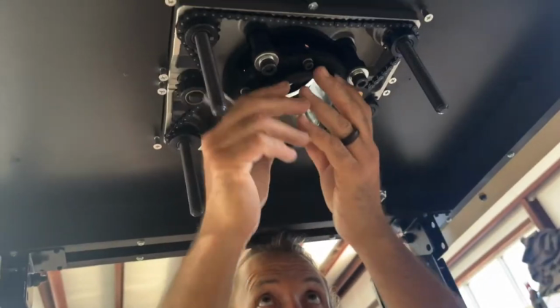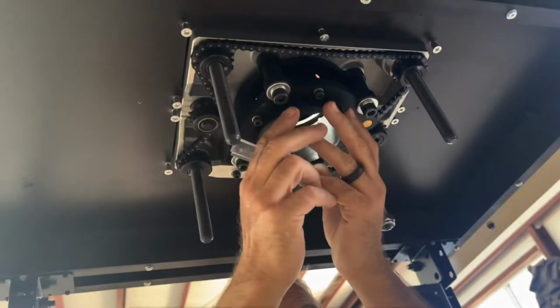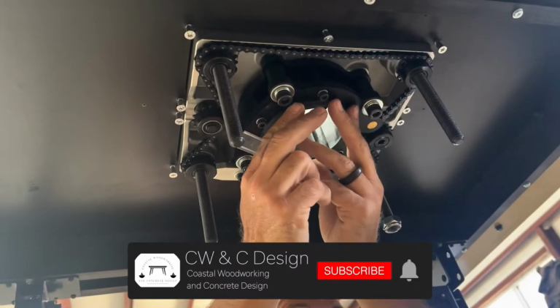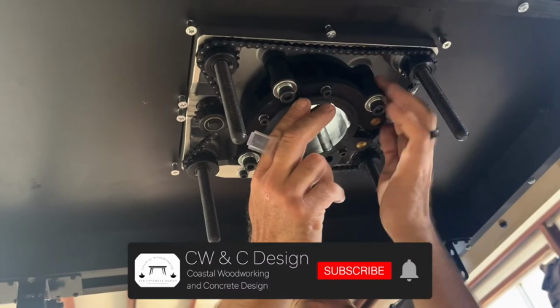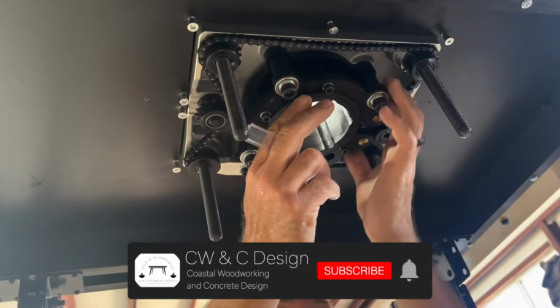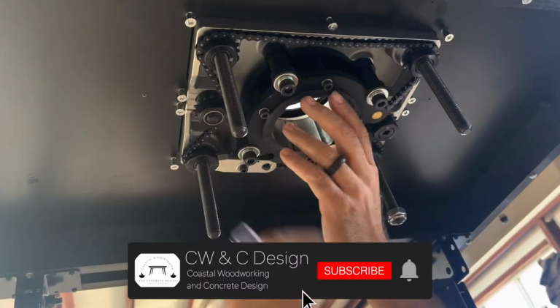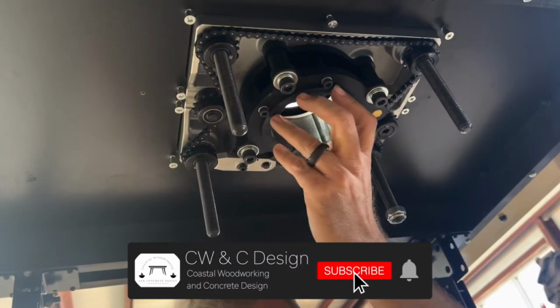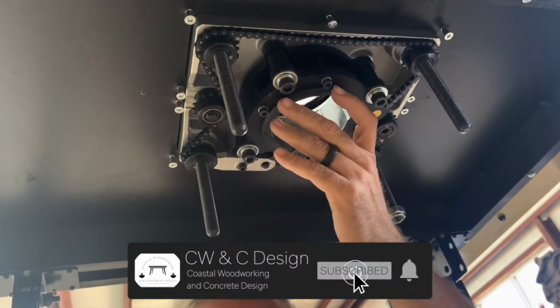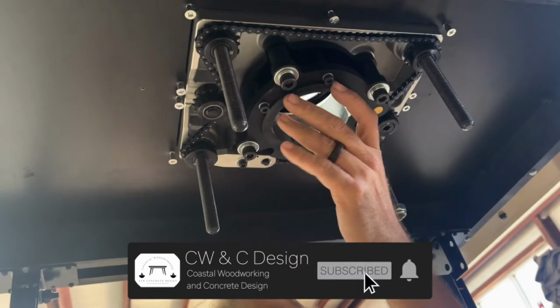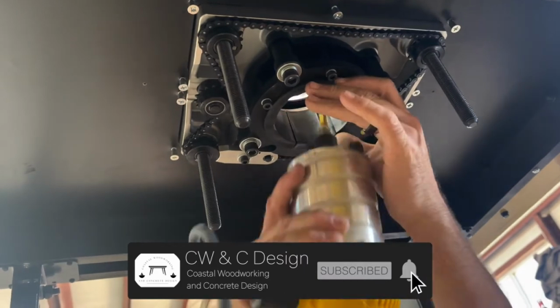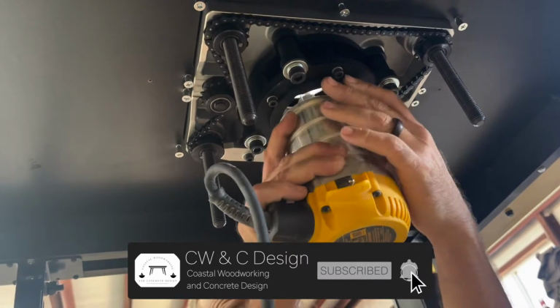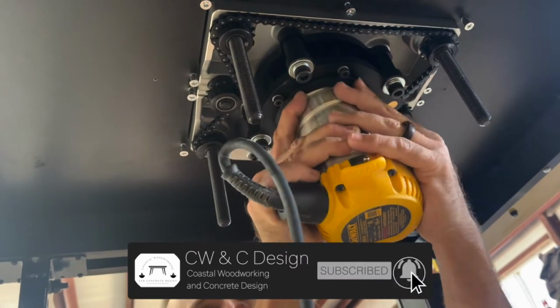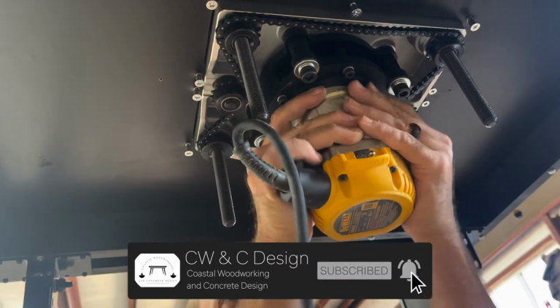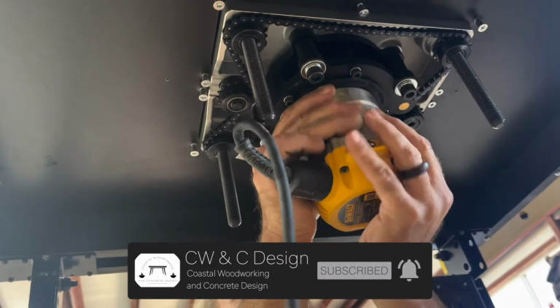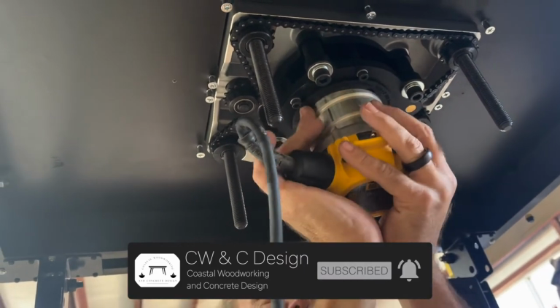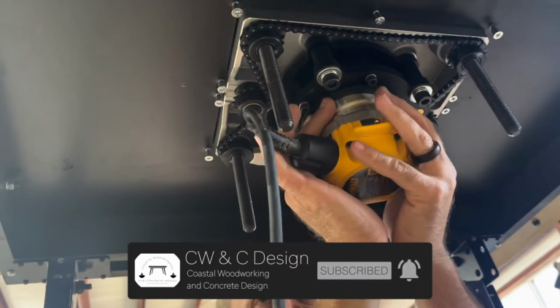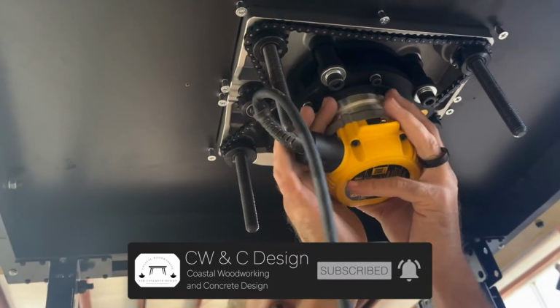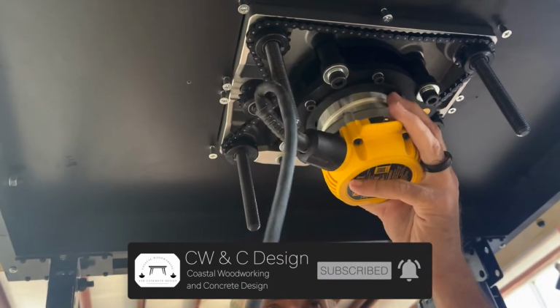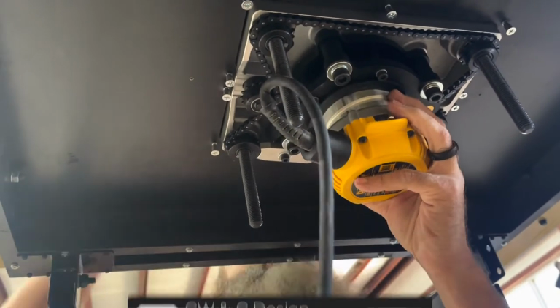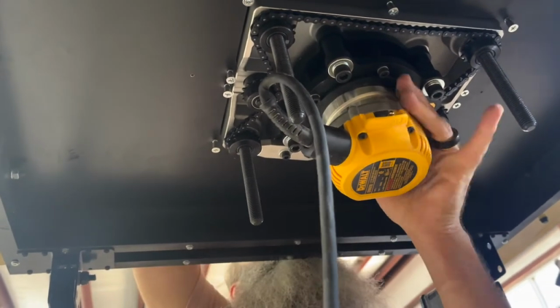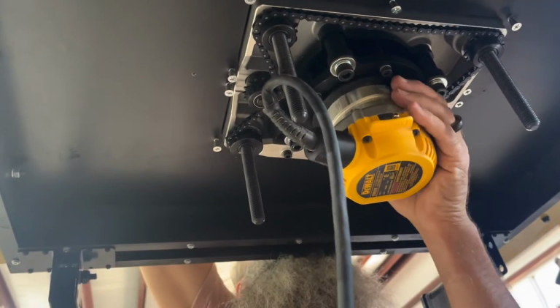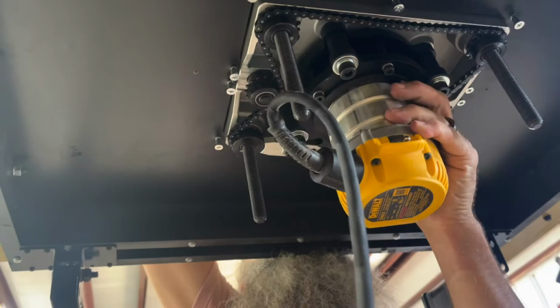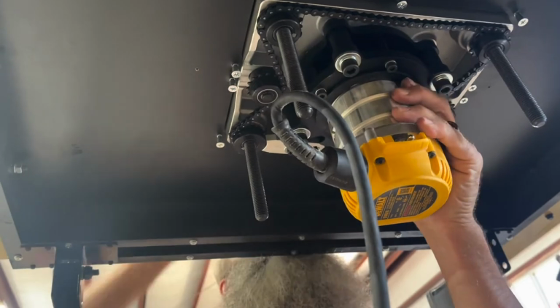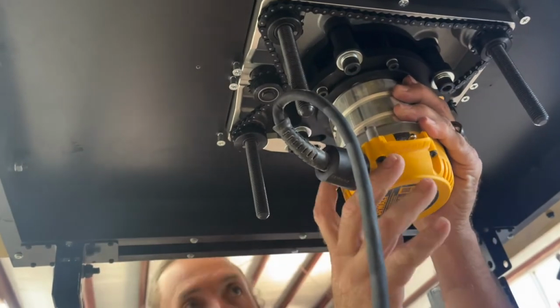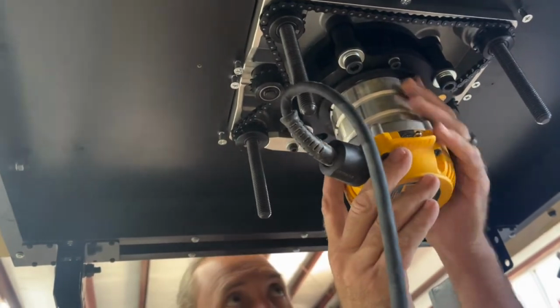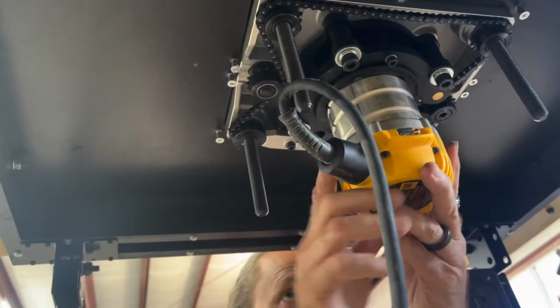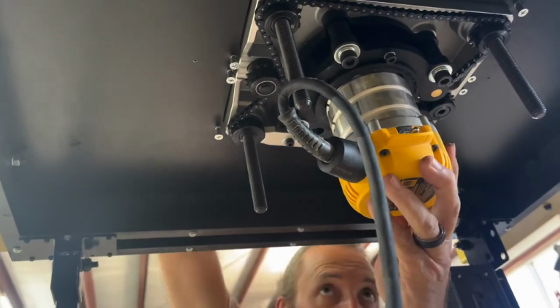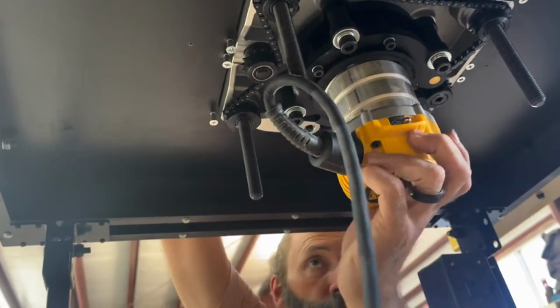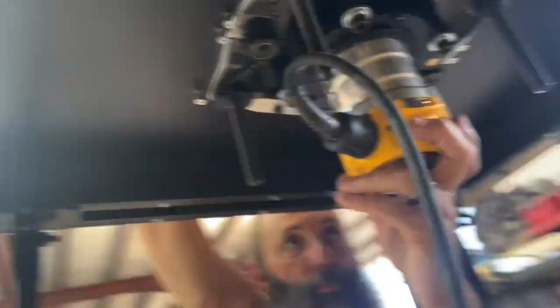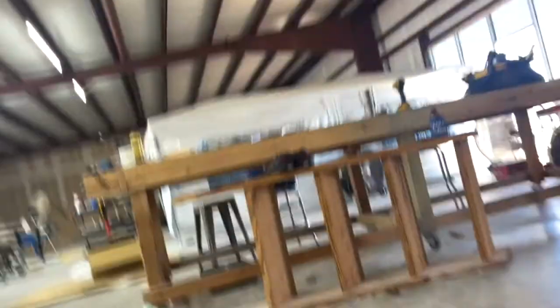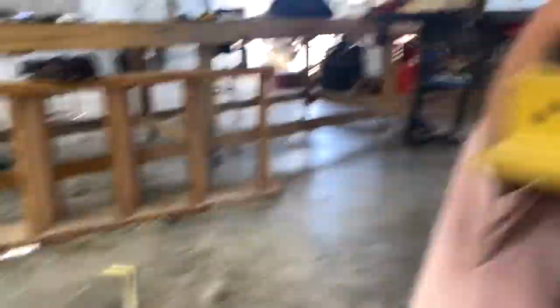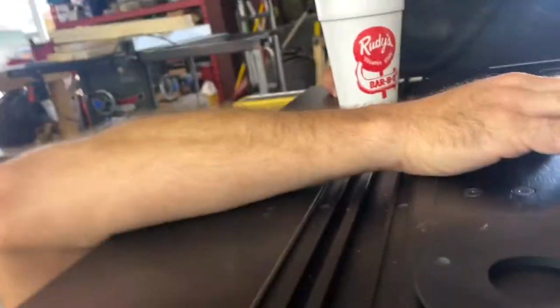Now we're installing the actual router to the table. This was also not rocket science. You simply push it through and have someone hold it at the top while you screw in the bolts from the bottom to secure it. That's it.